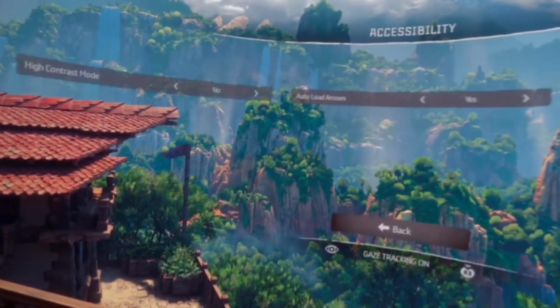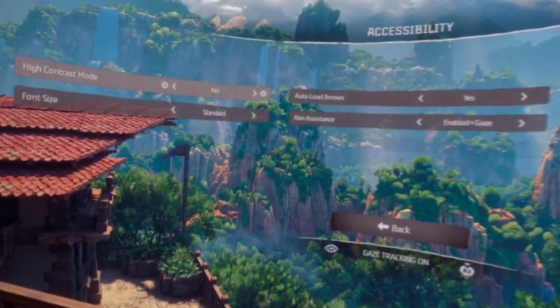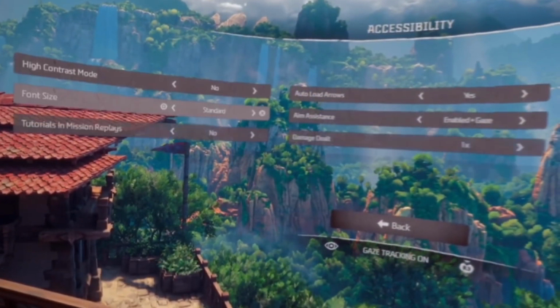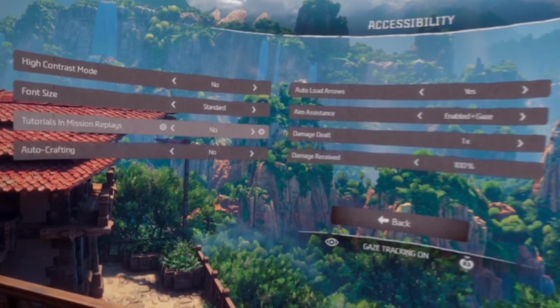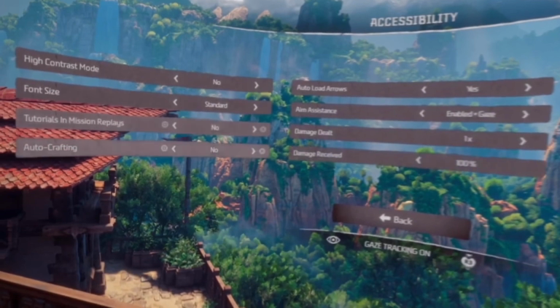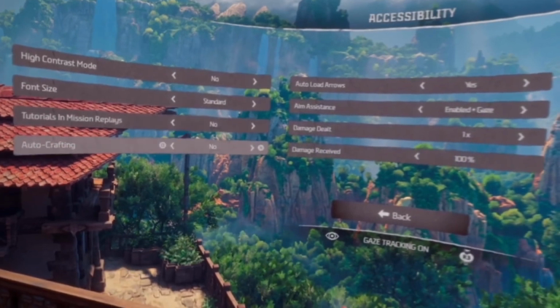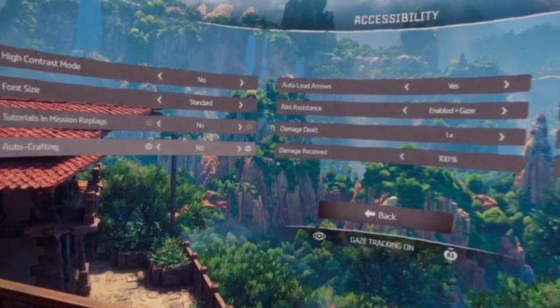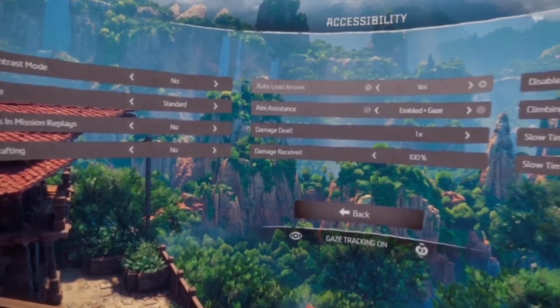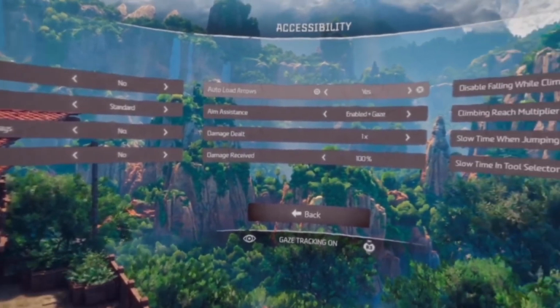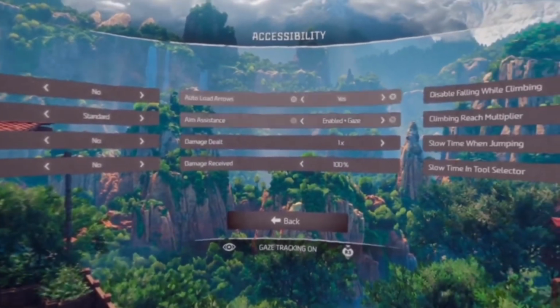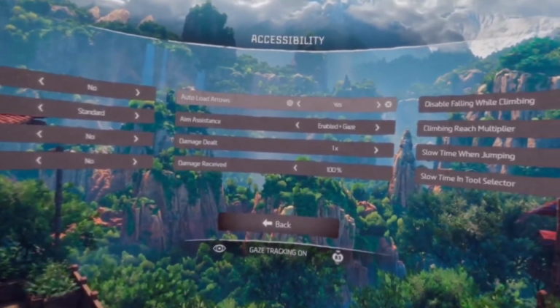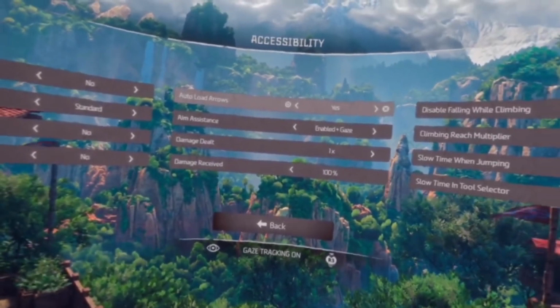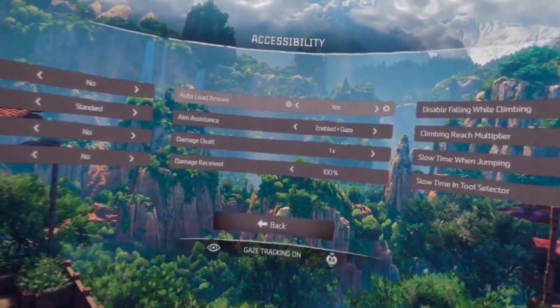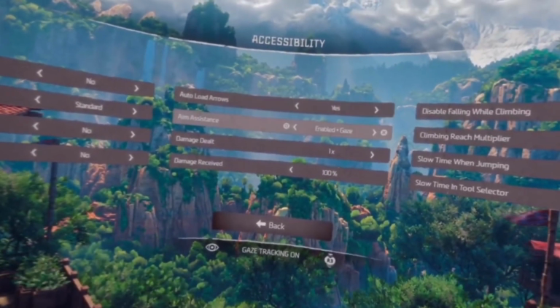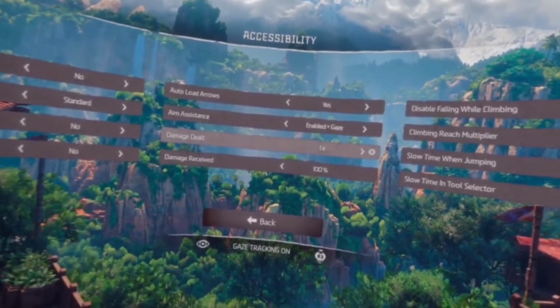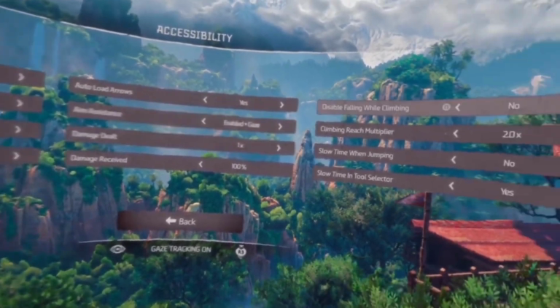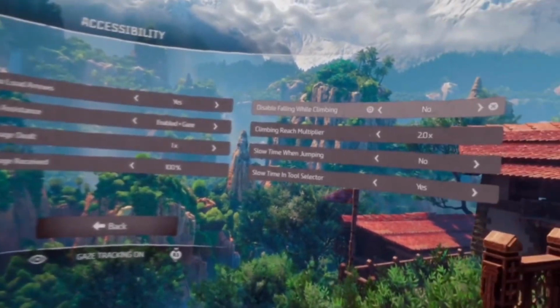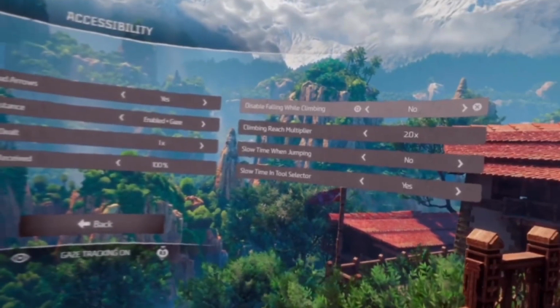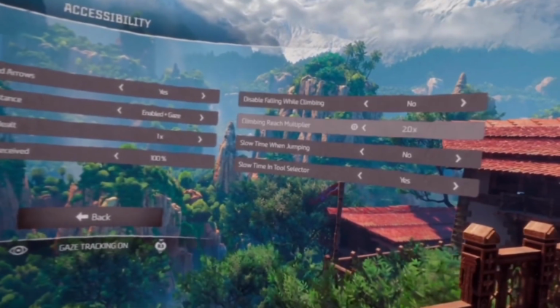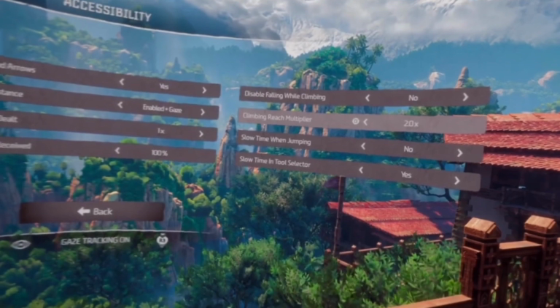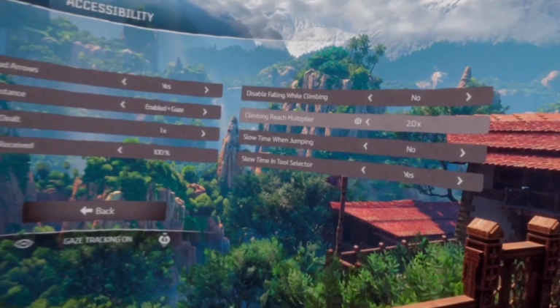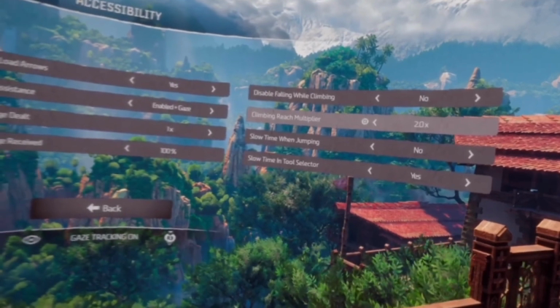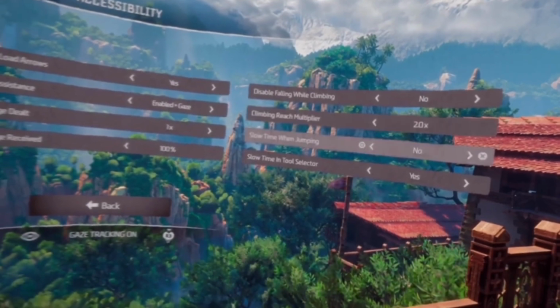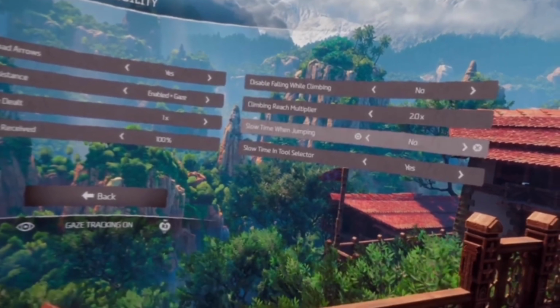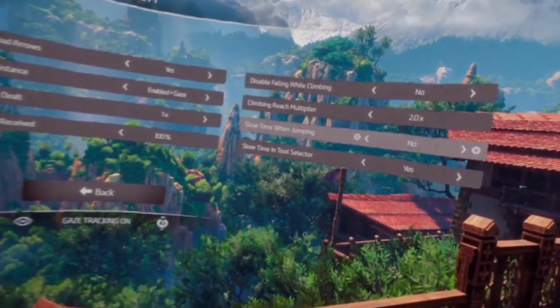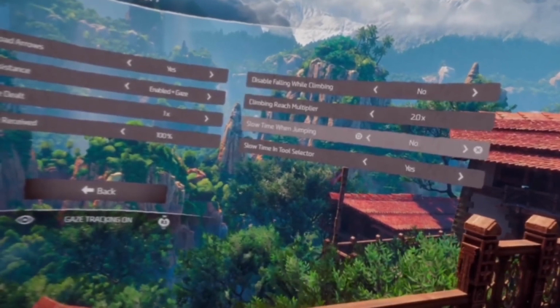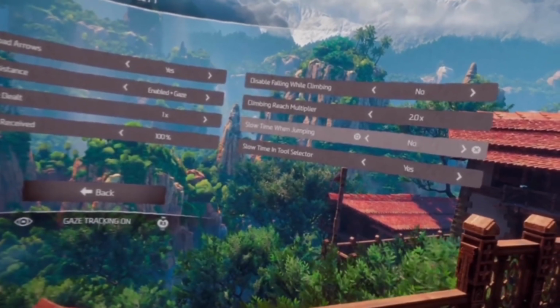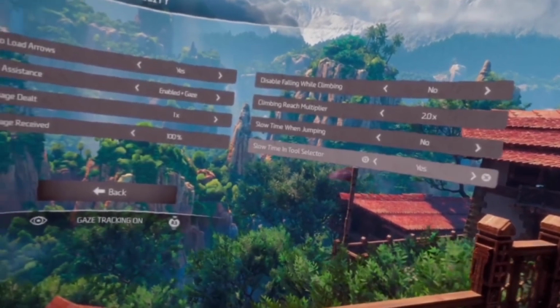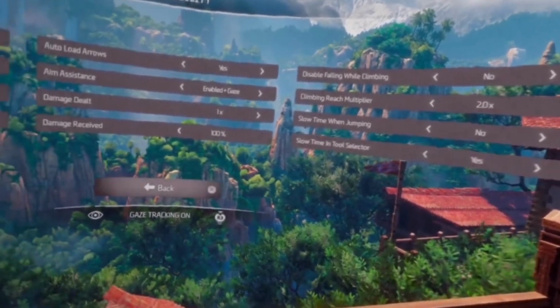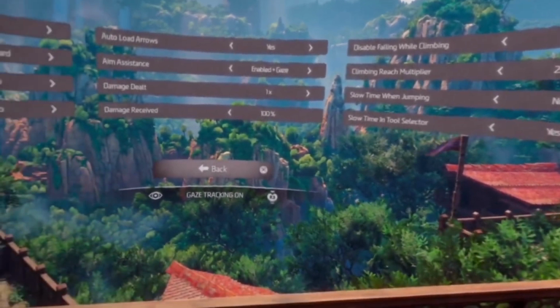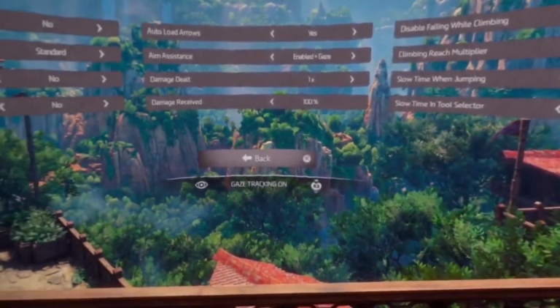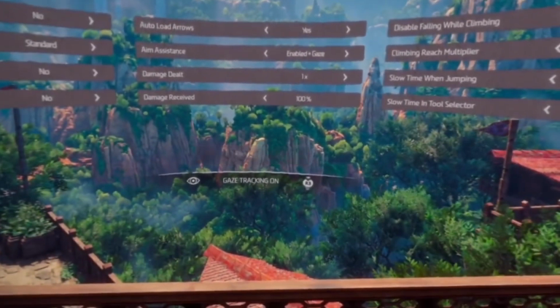Next, go into the Accessibility settings and make sure that you have Auto Load Arrows, Aim Assistant set to Enabled plus Gaze, and the Climb and Reach Multiplier set to 2.0 times. That will help you.